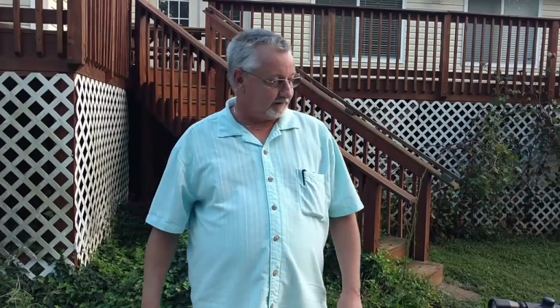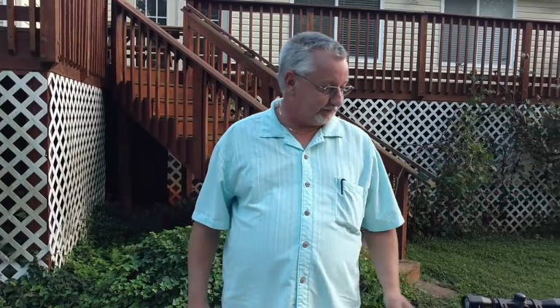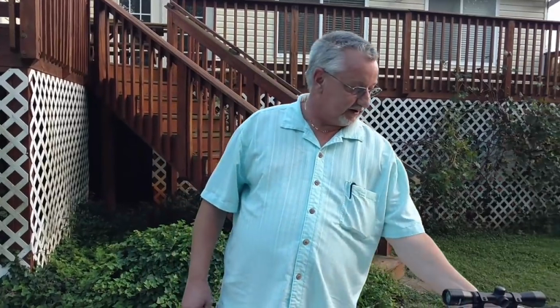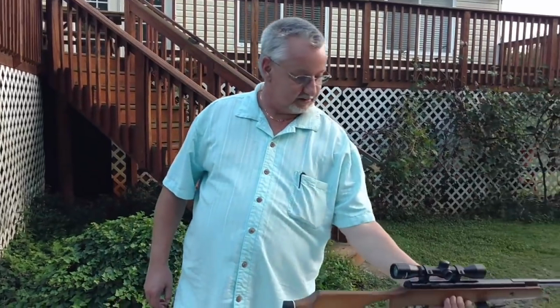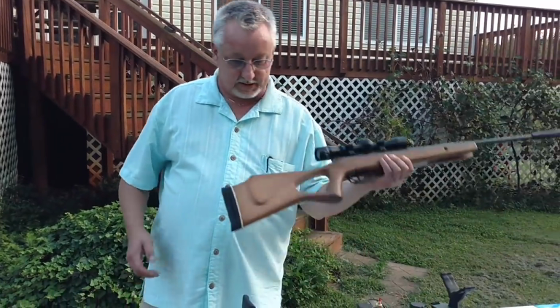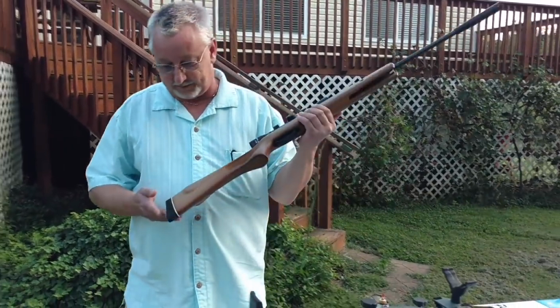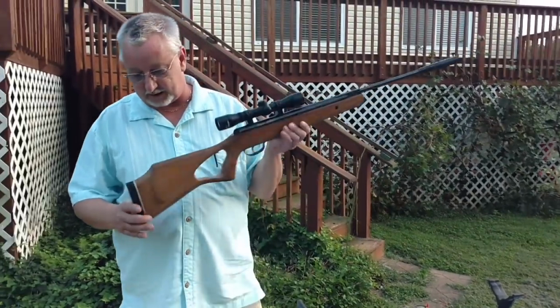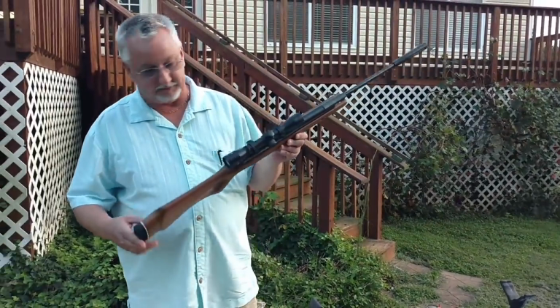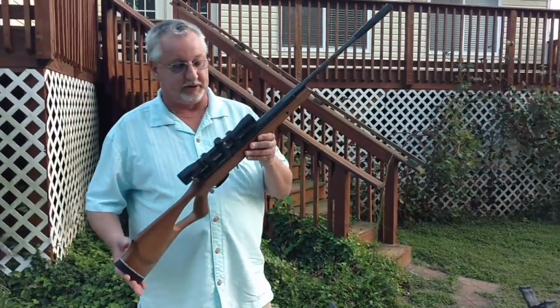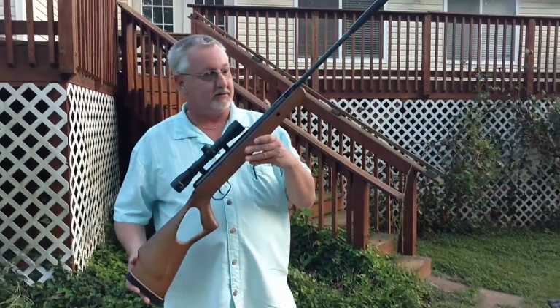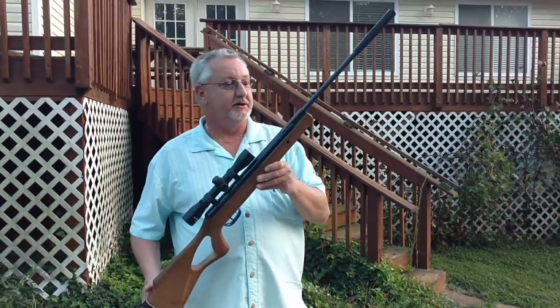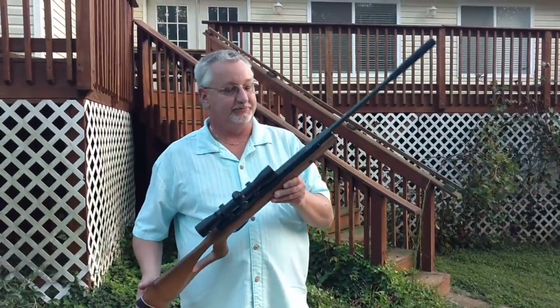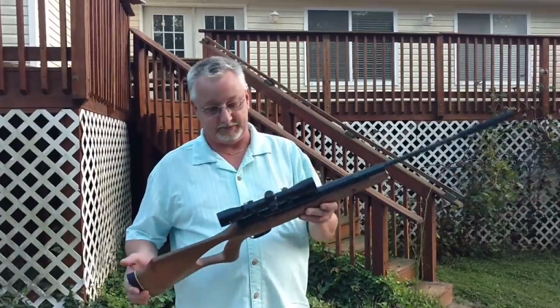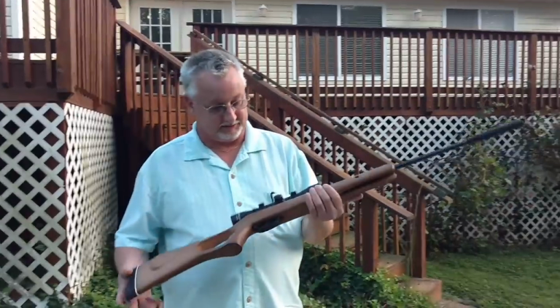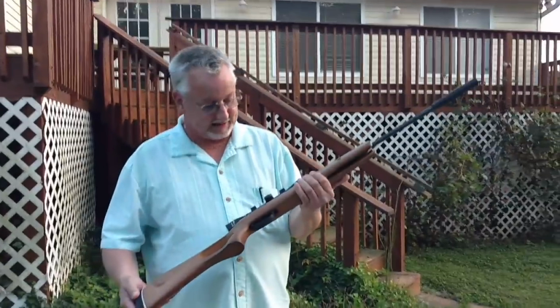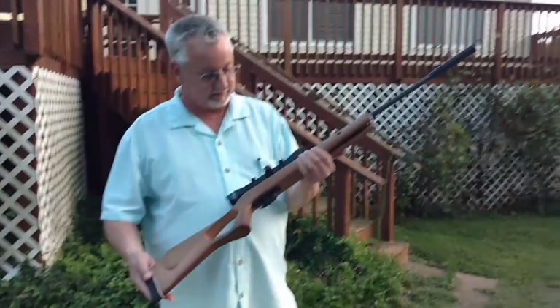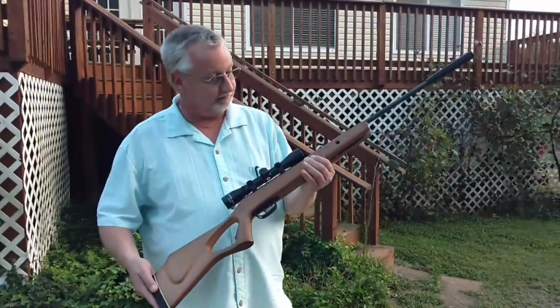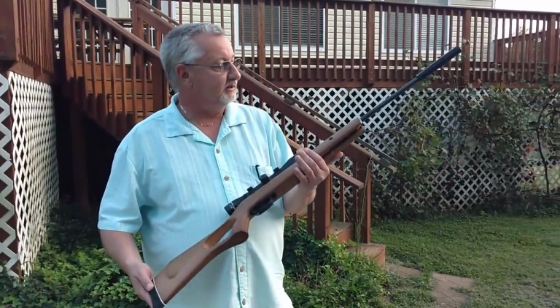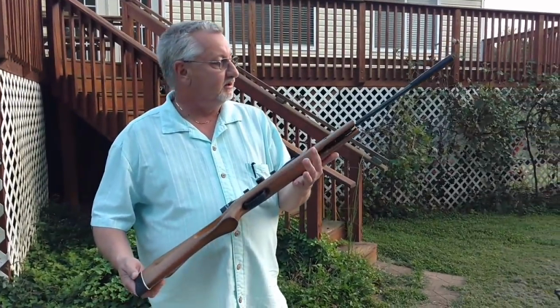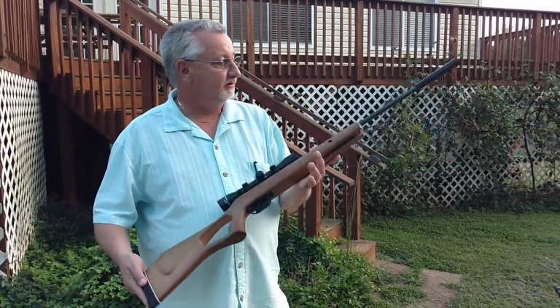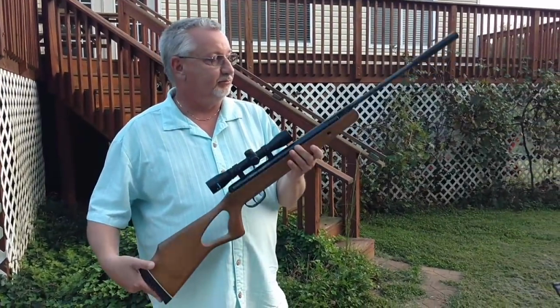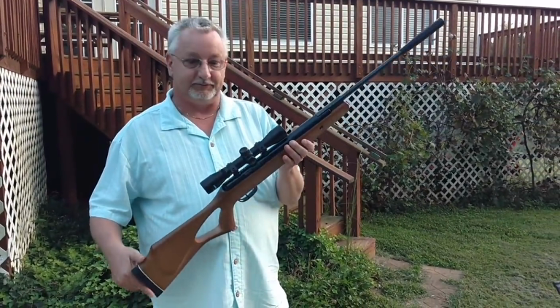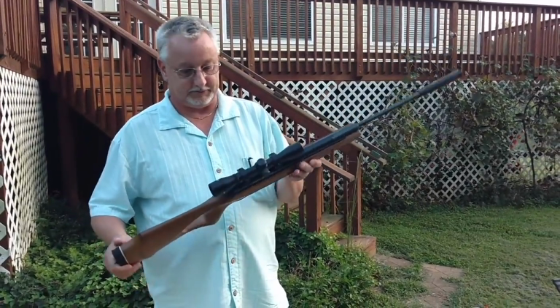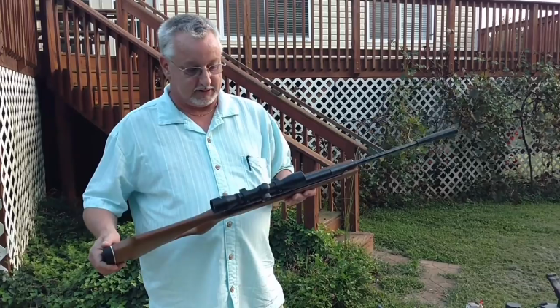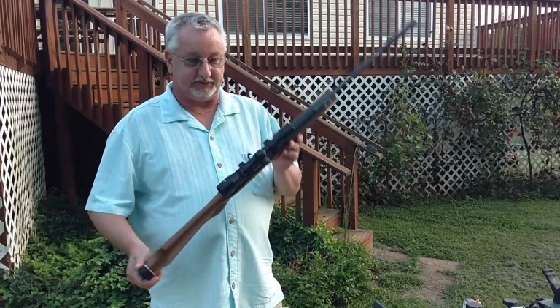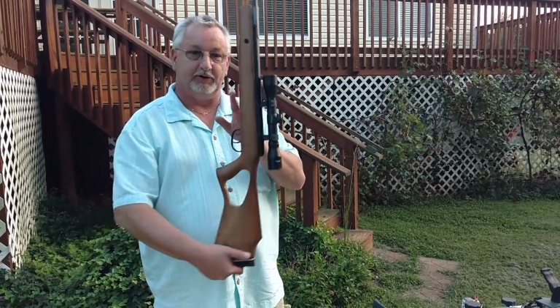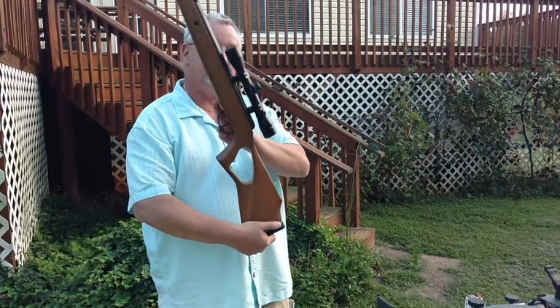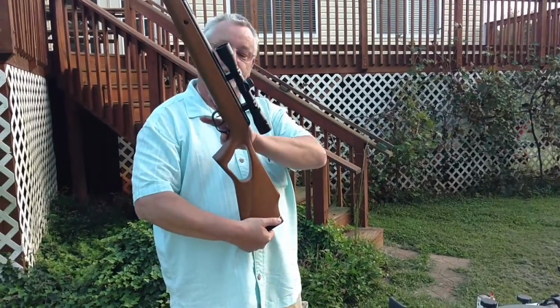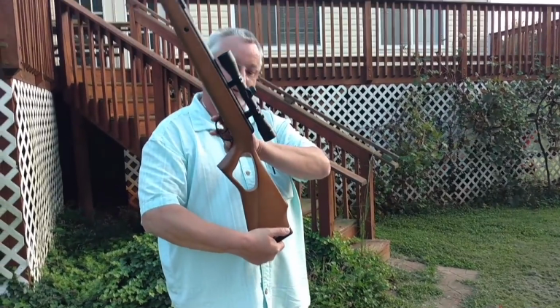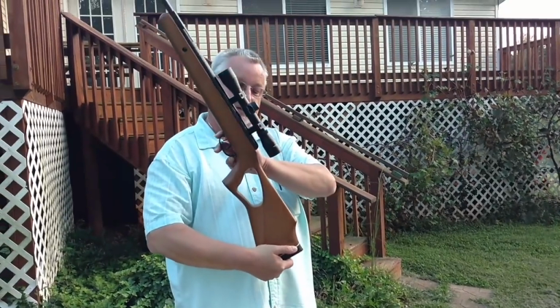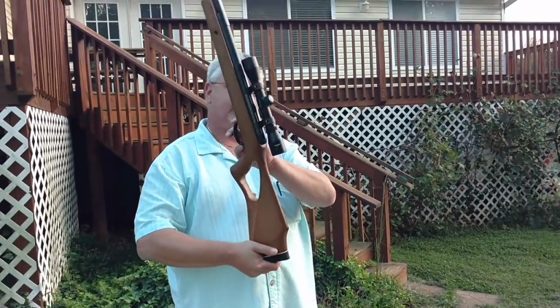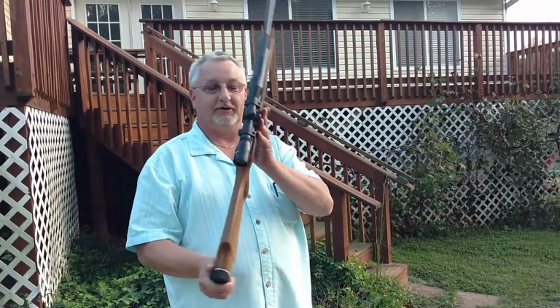Hello folks. I'm here today and I've got my little air rifle. This is a break barrel Benjamin — it's the Titan MP. It's a nitro piston. It's got a Centerpoint scope, a 4x32.